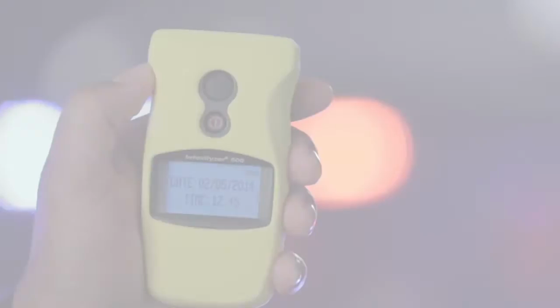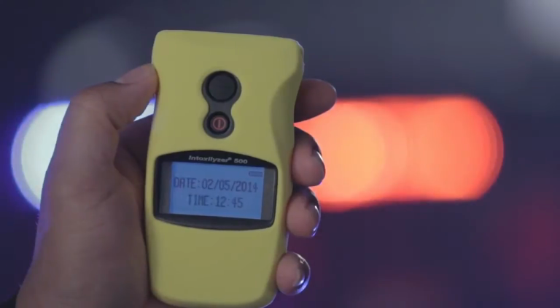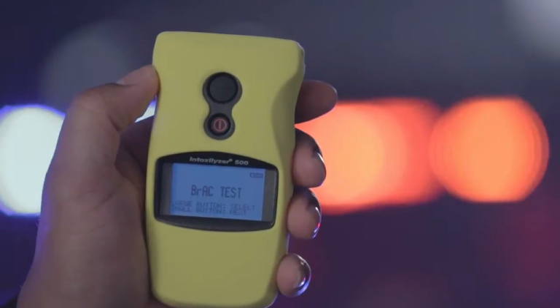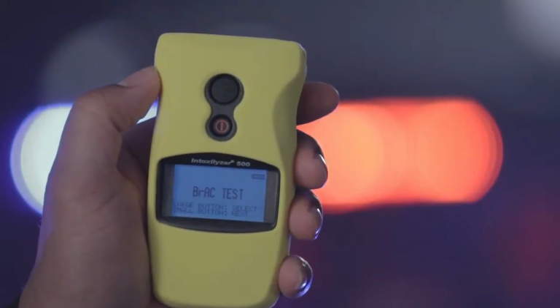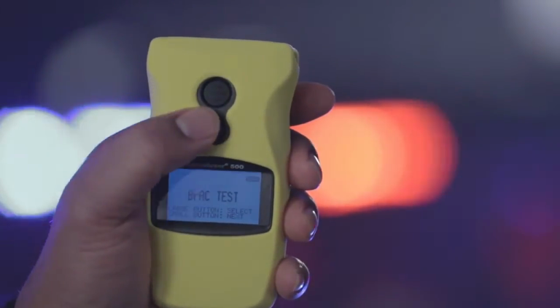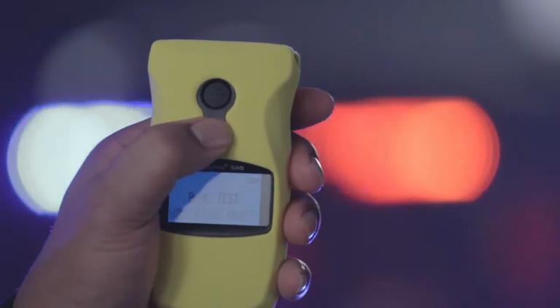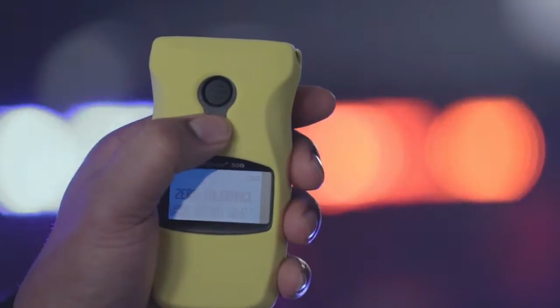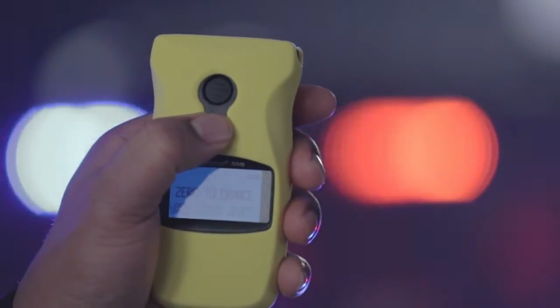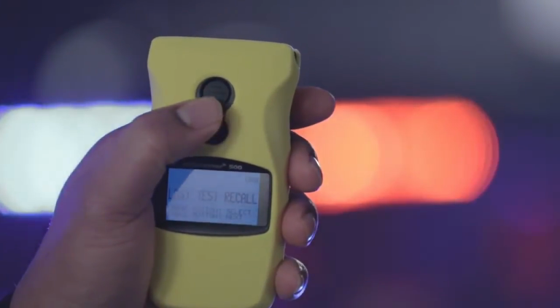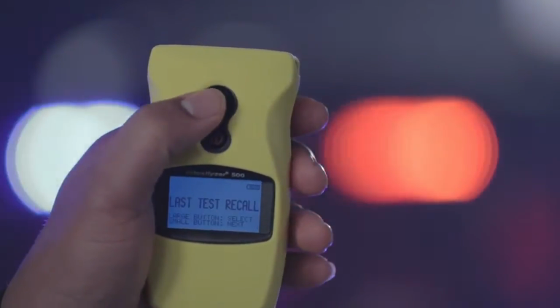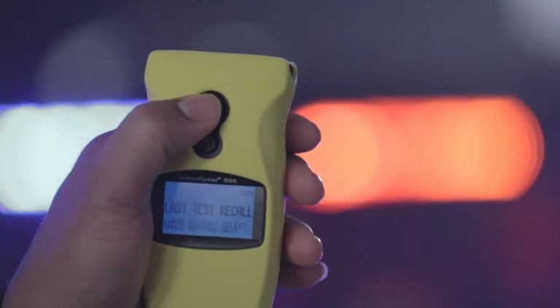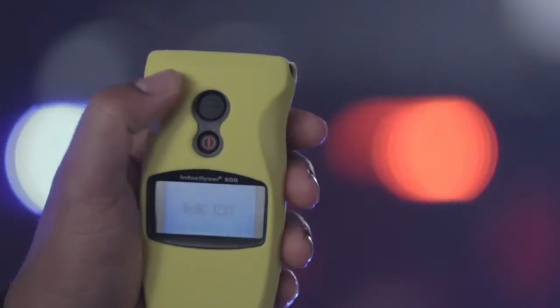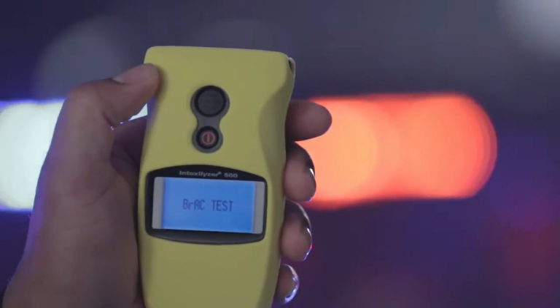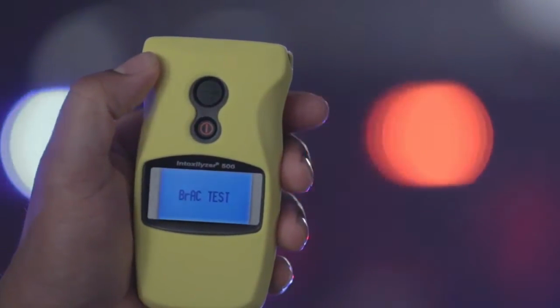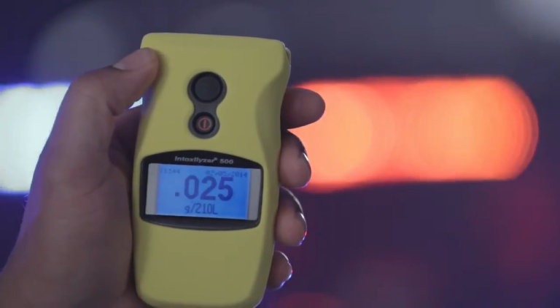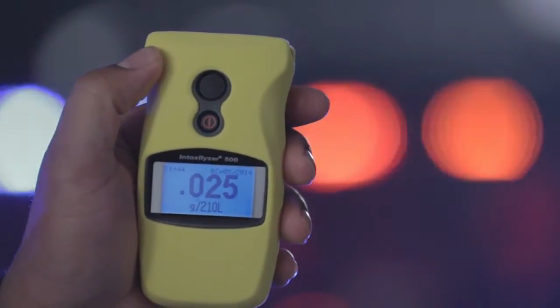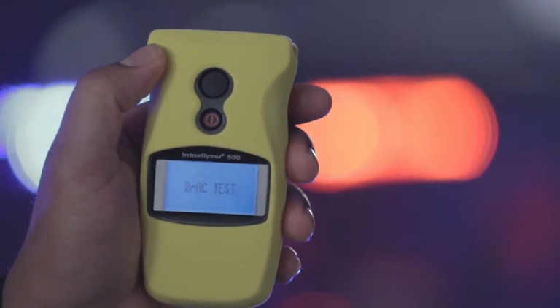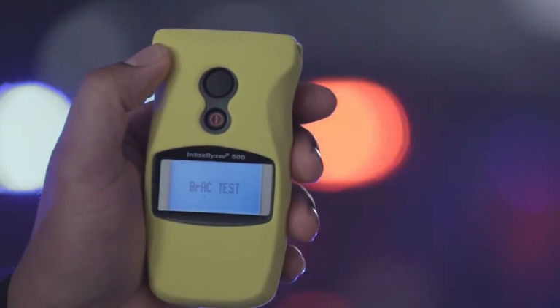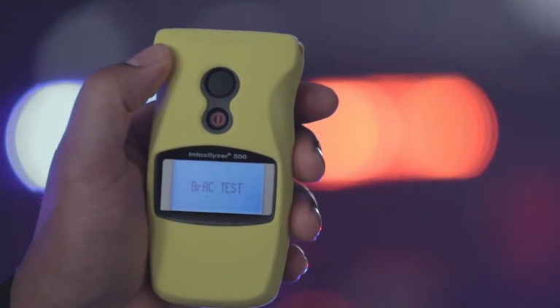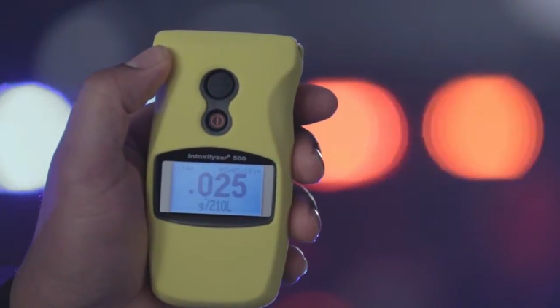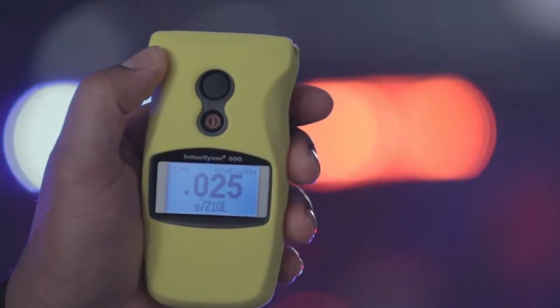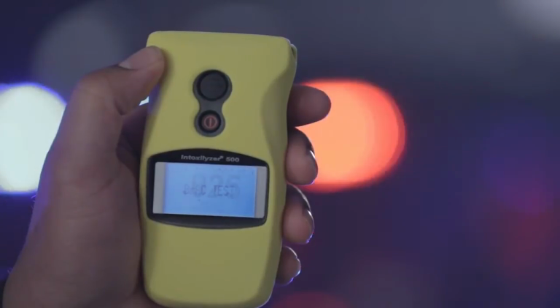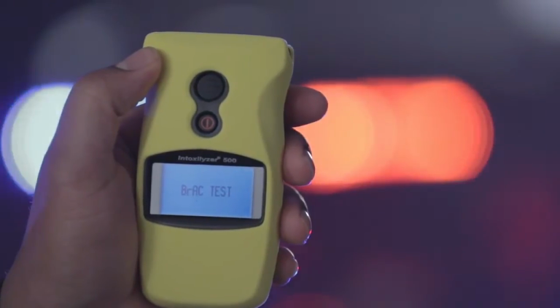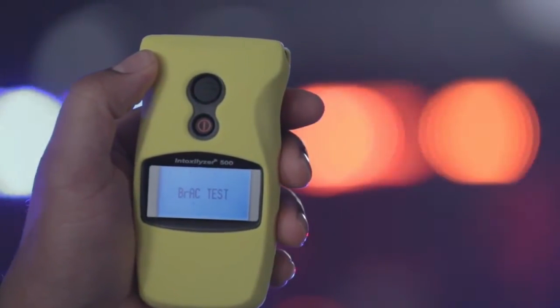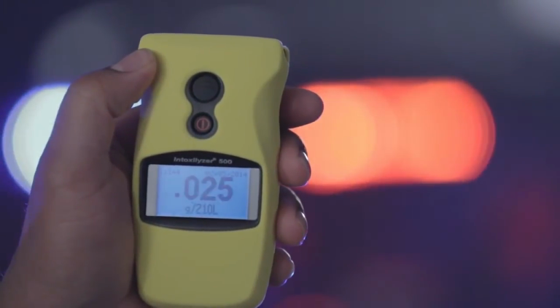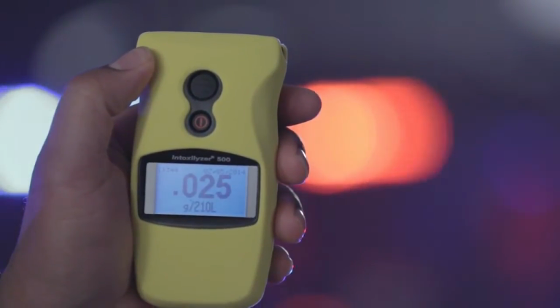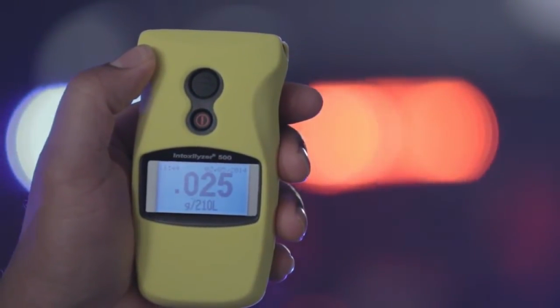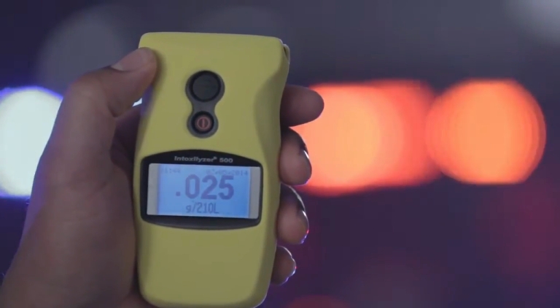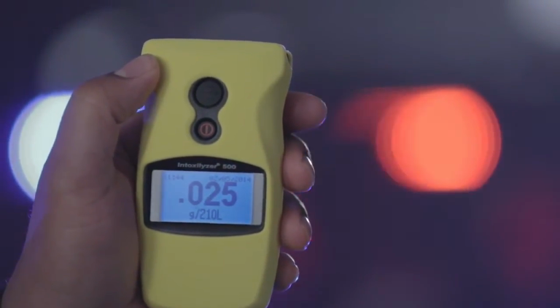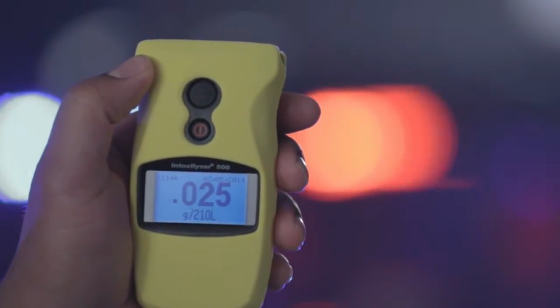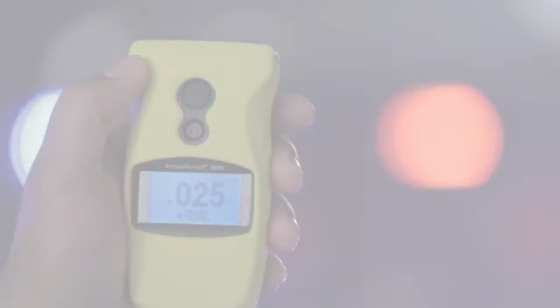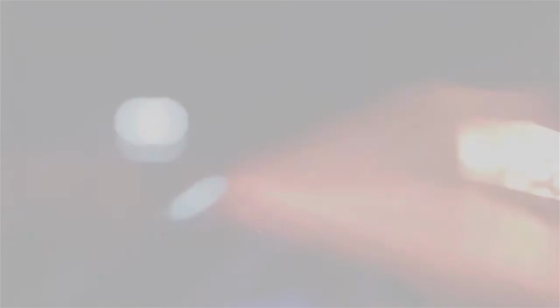Navigate to last test recall. Press the large top button to display the last test result, whether BRAC or zero tolerance. The result is stored in memory, even if the unit is powered off and back on again.